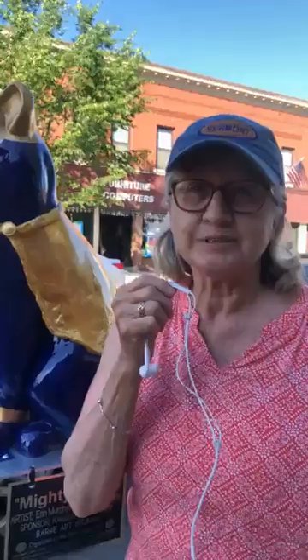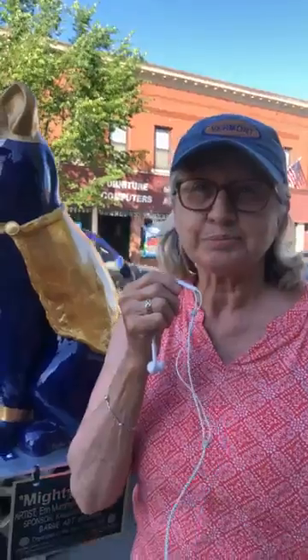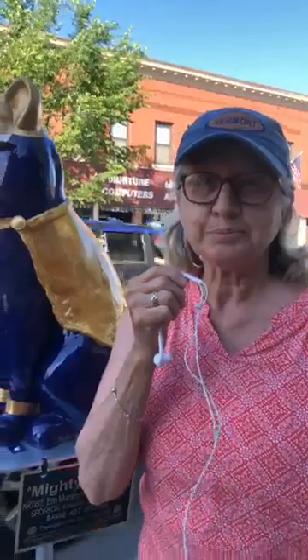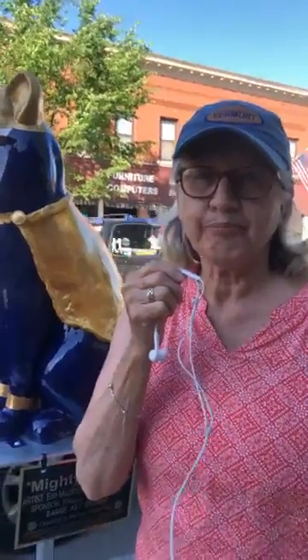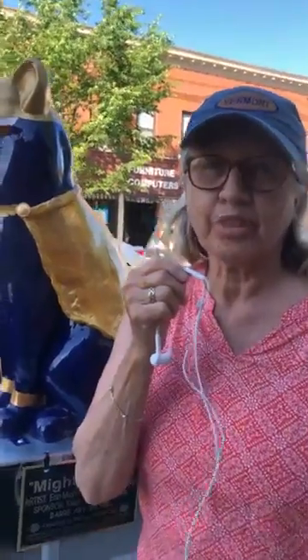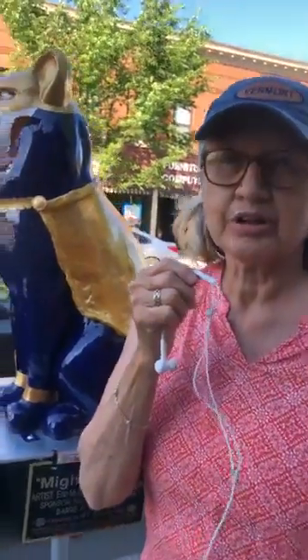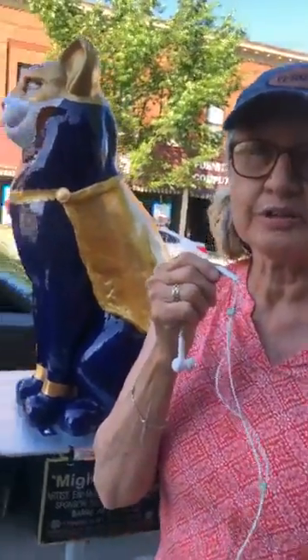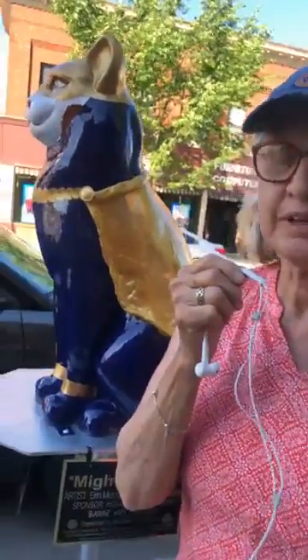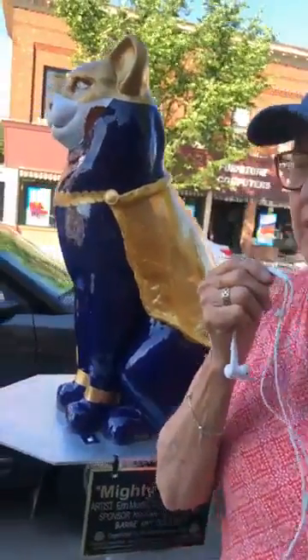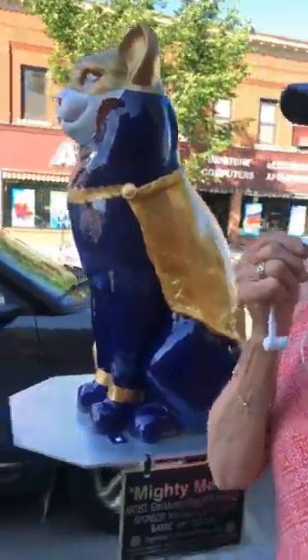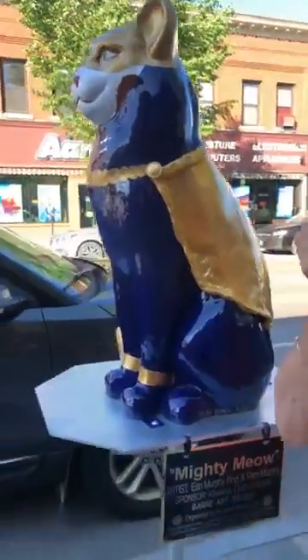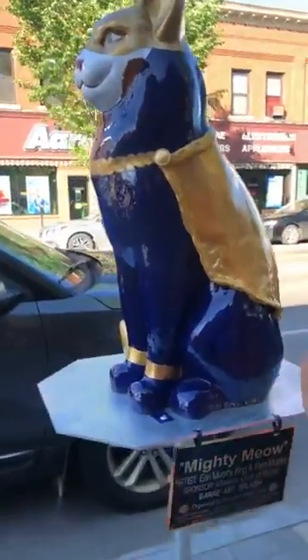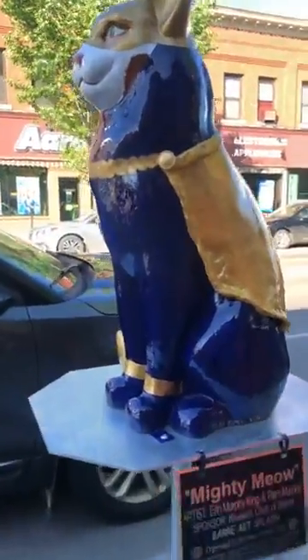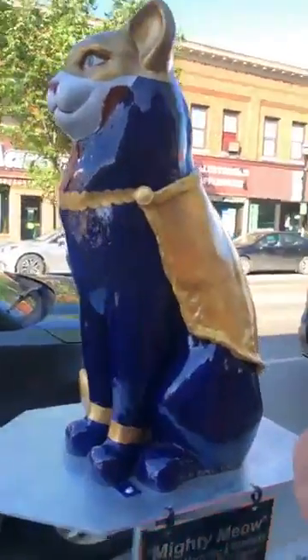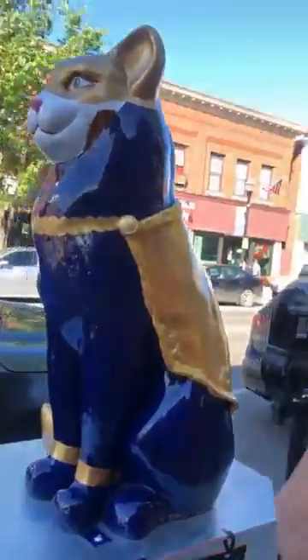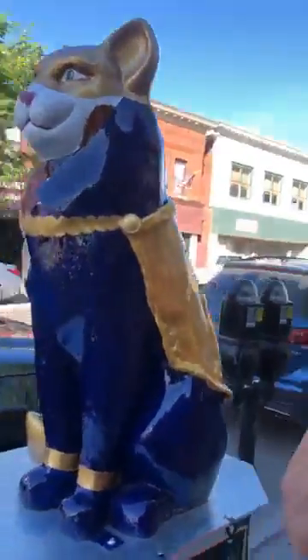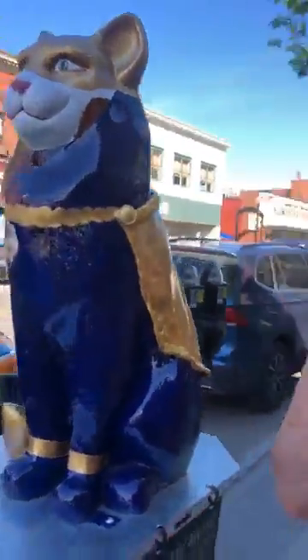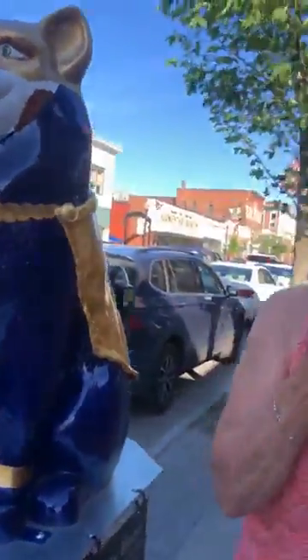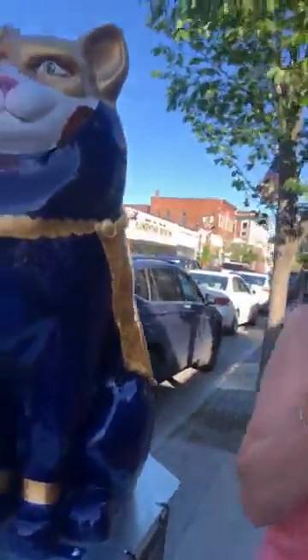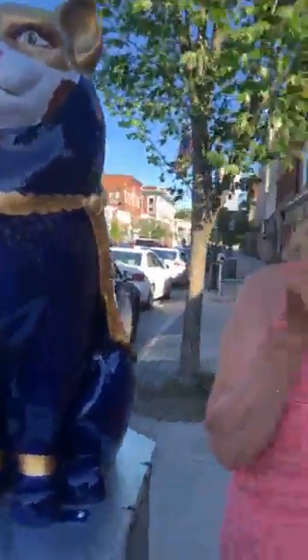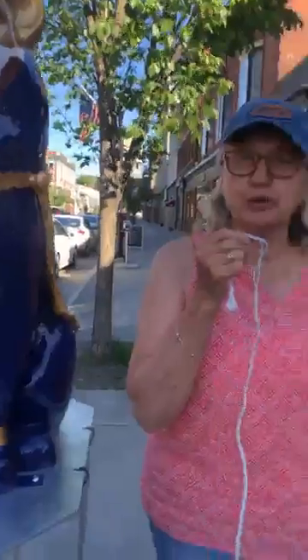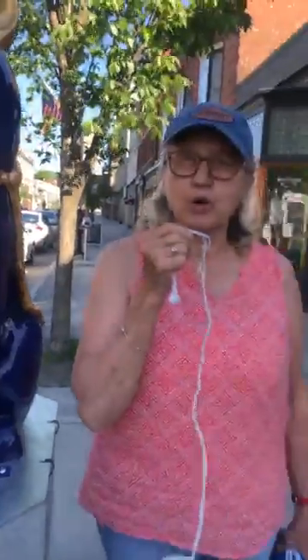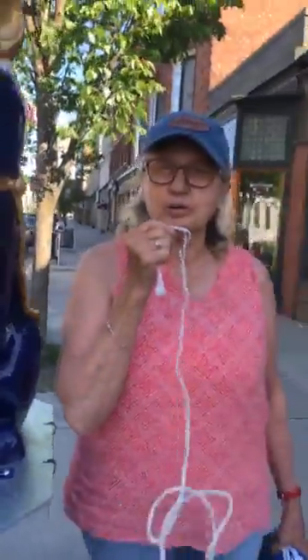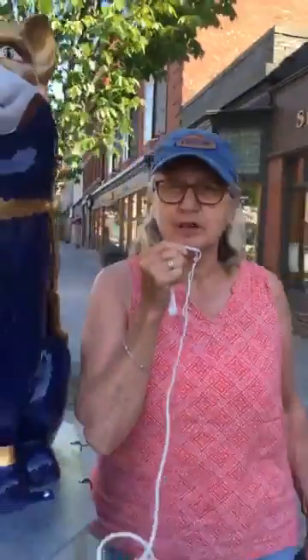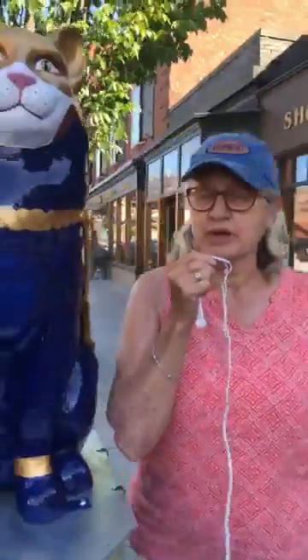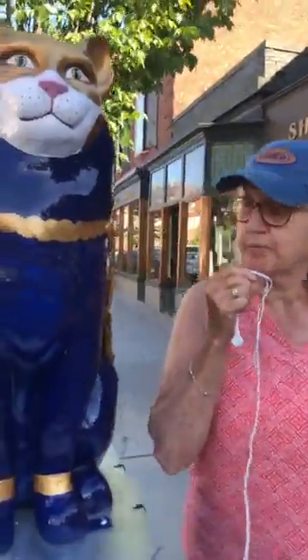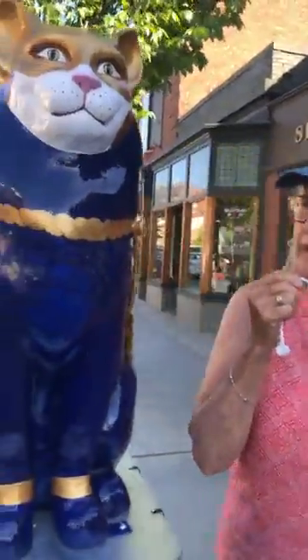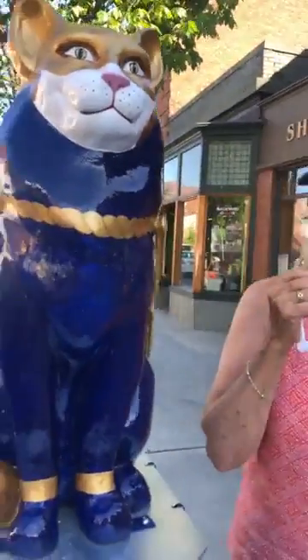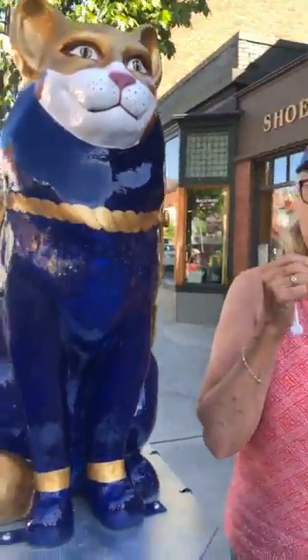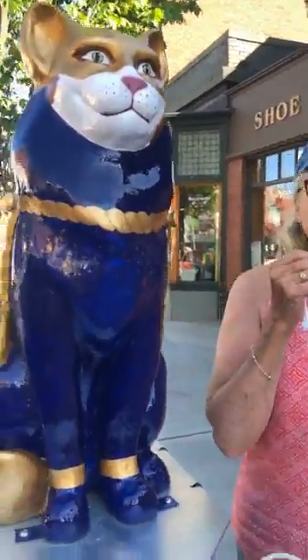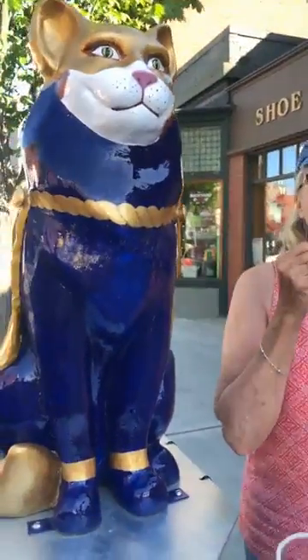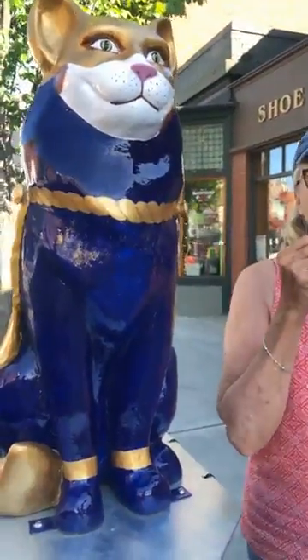Can you tell me about his costume? Well, the colors for Kiwanis were blue and gold, so we painted him blue and gave him a gold cape.